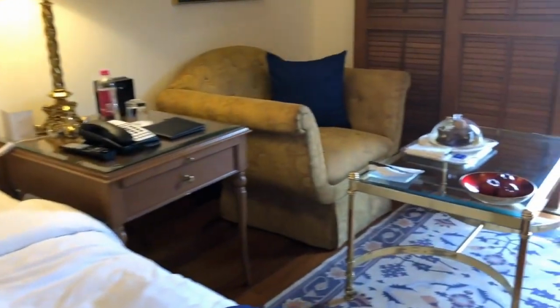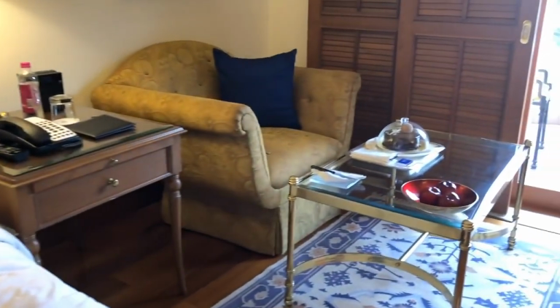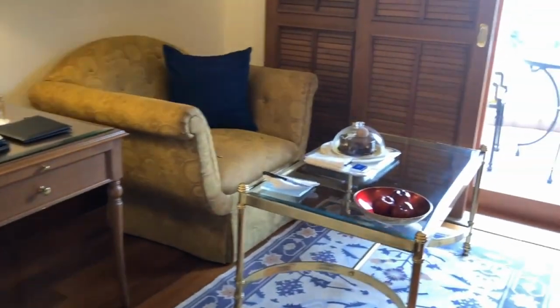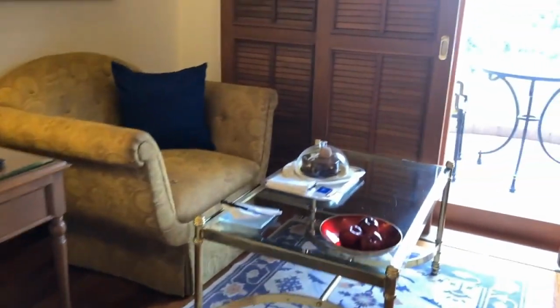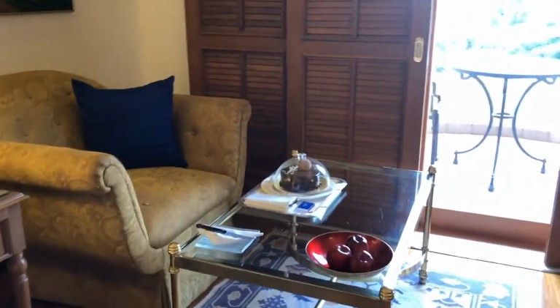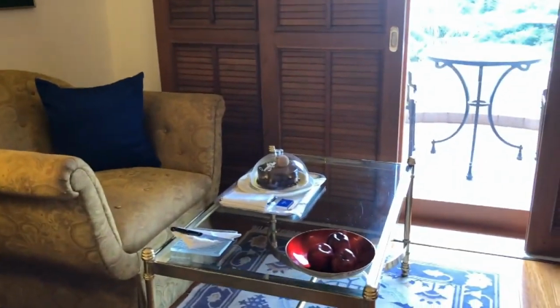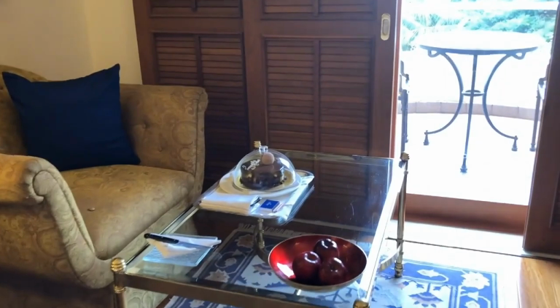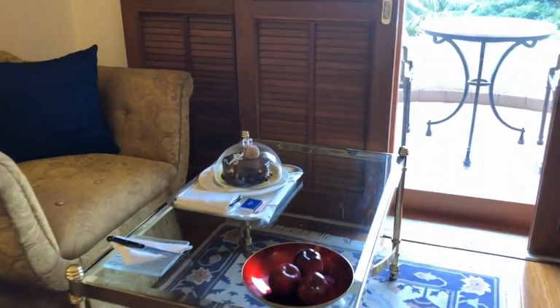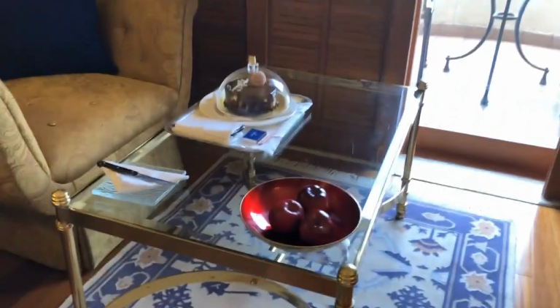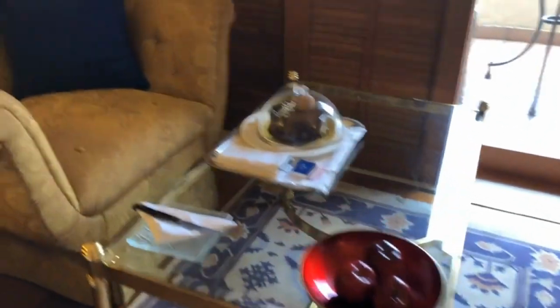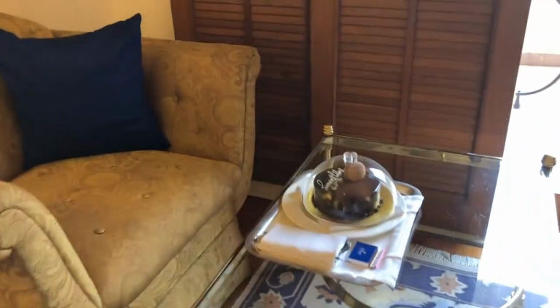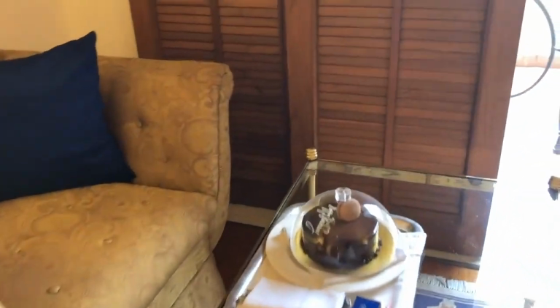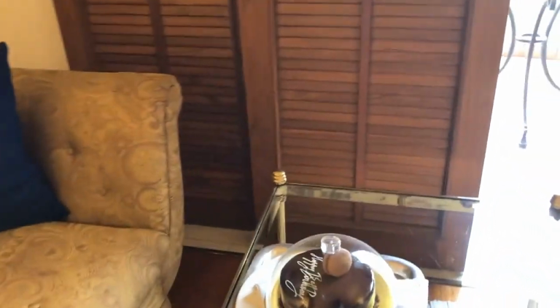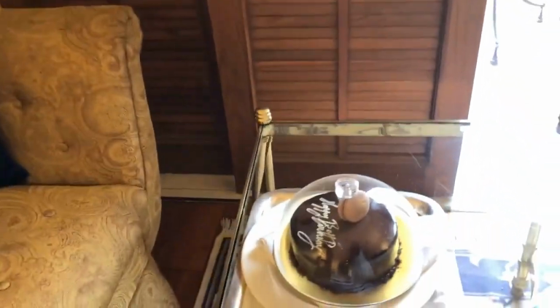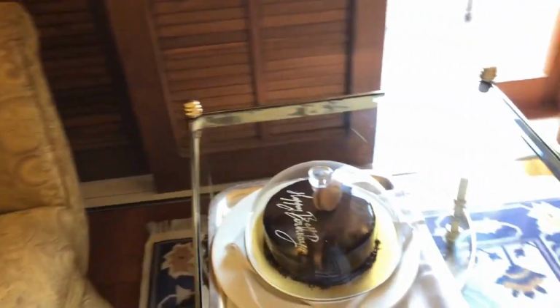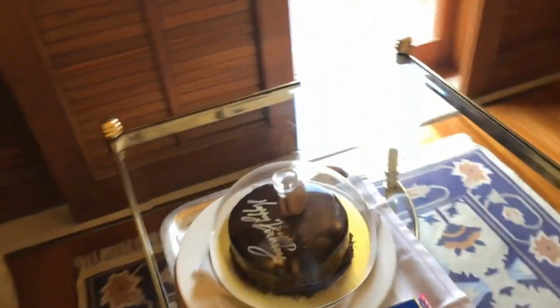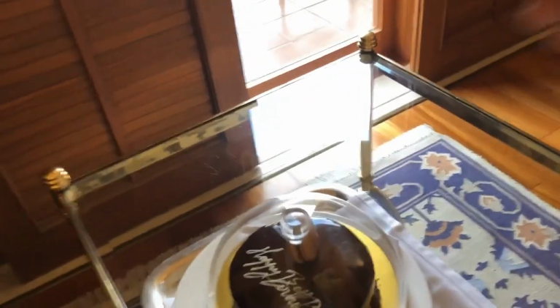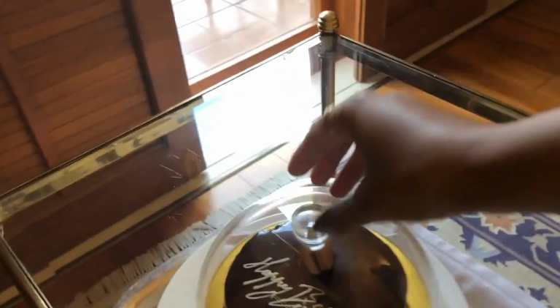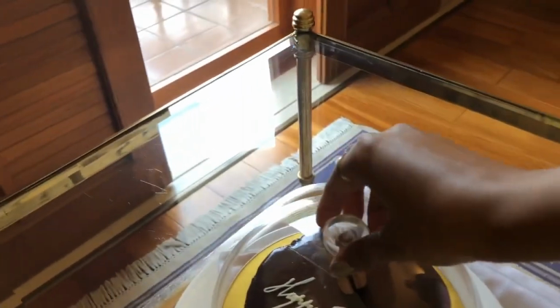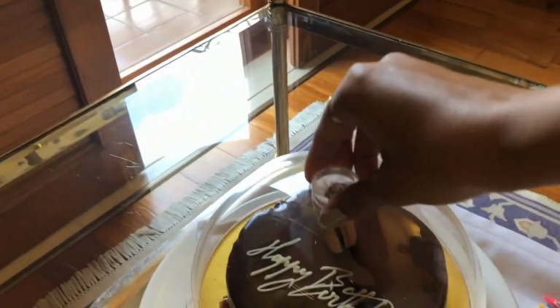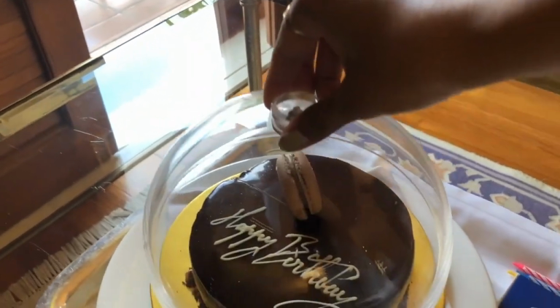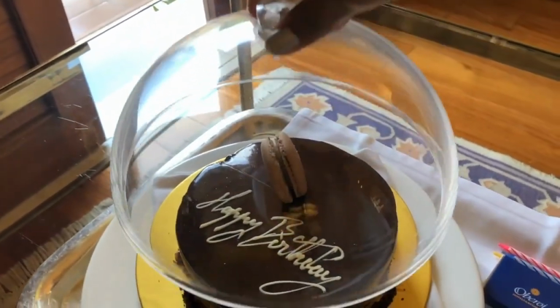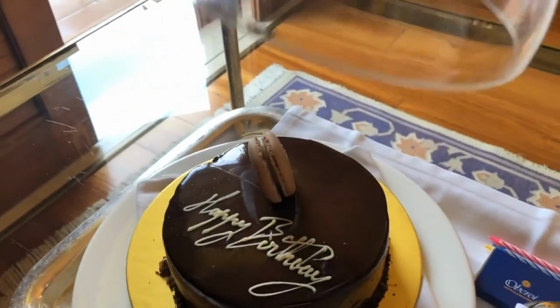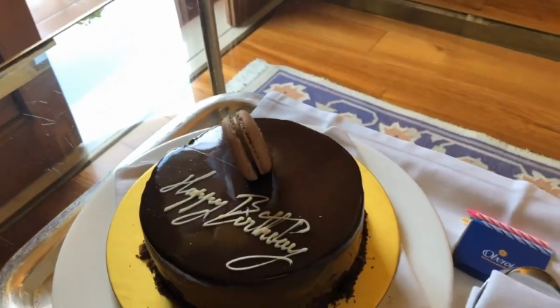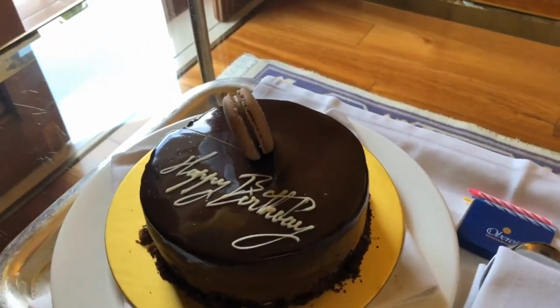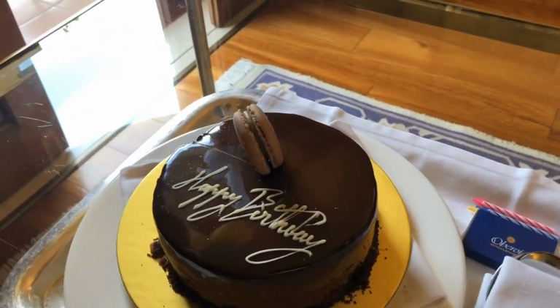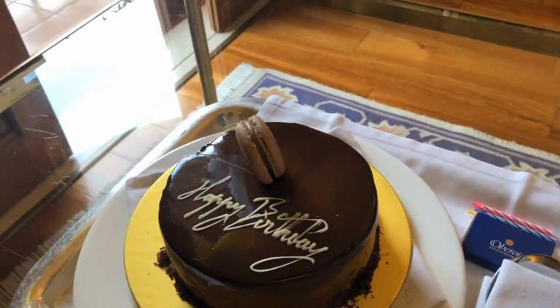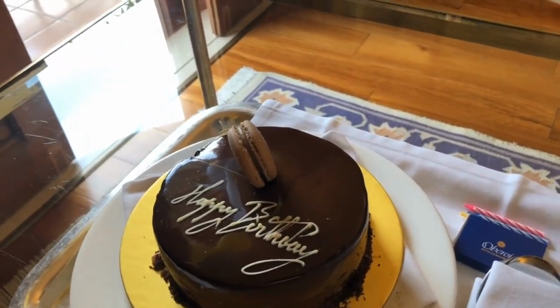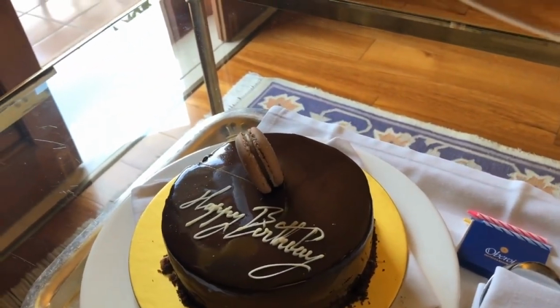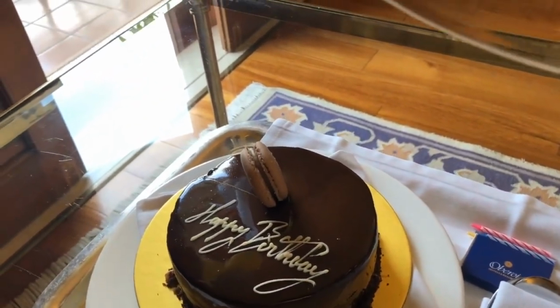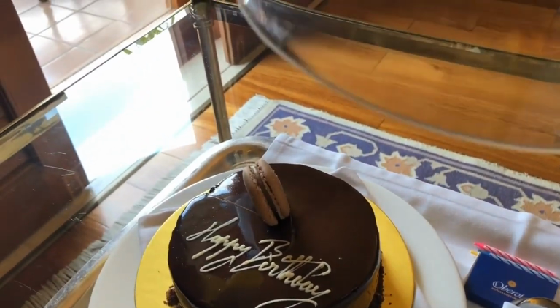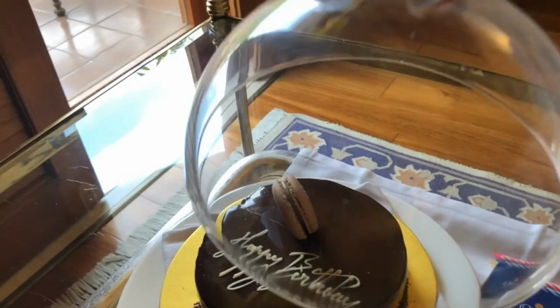Then you go towards the balcony. They have also given us a complimentary birthday cake. As you can see, it's a chocolate truffle cake and it was a really good surprise. I'm going to cut this in the evening.